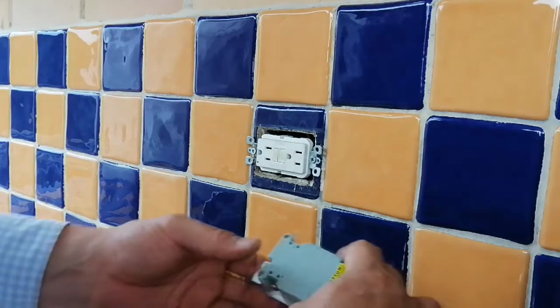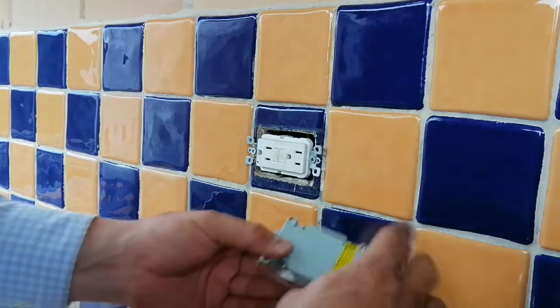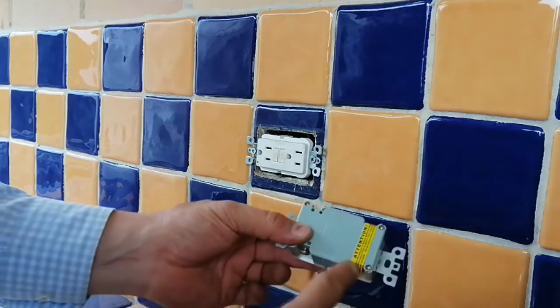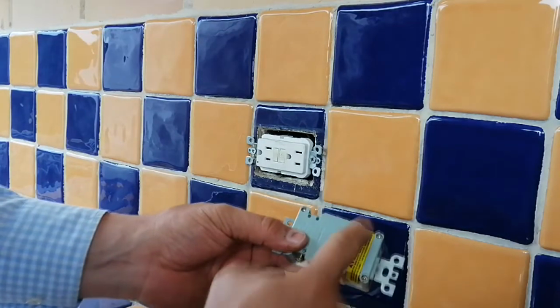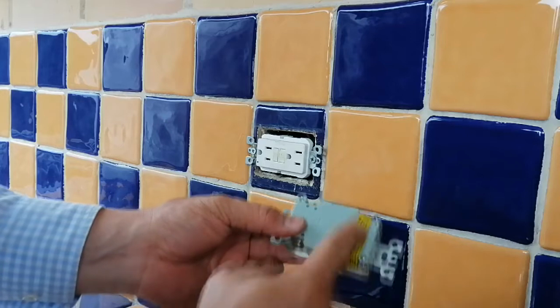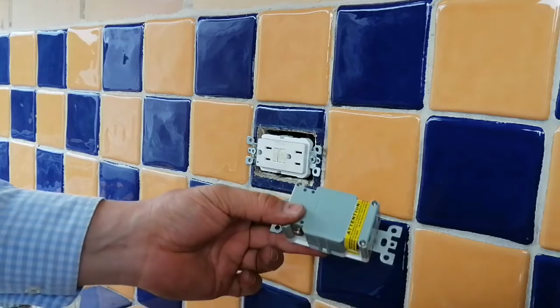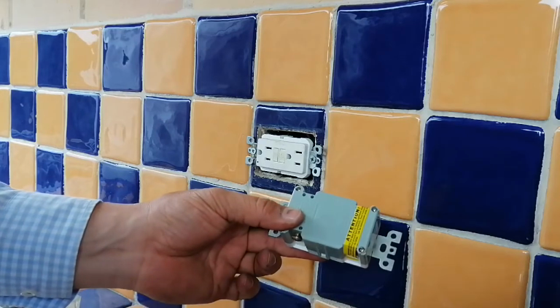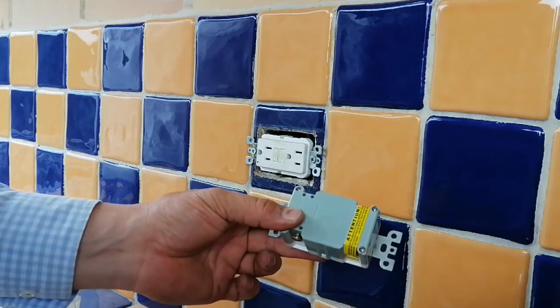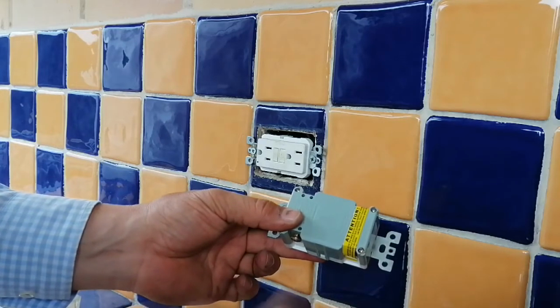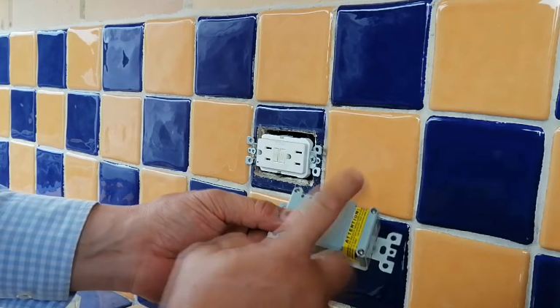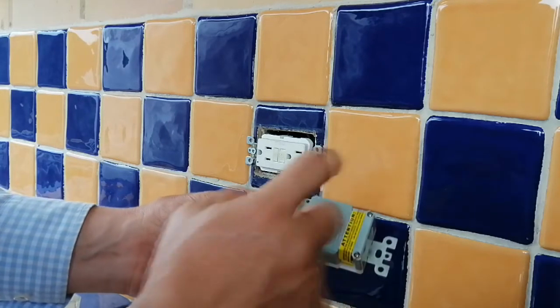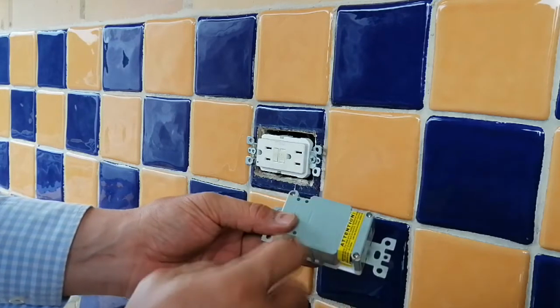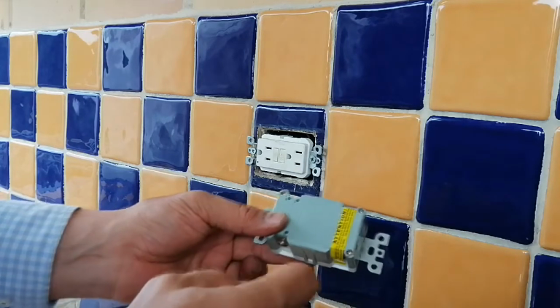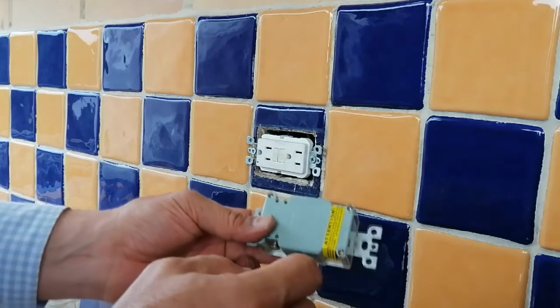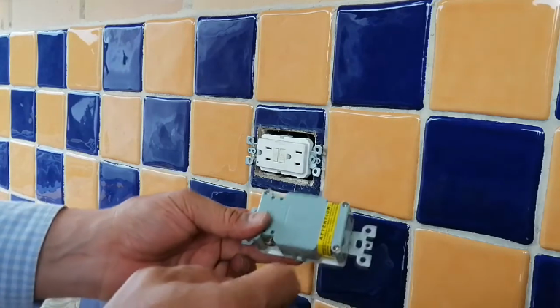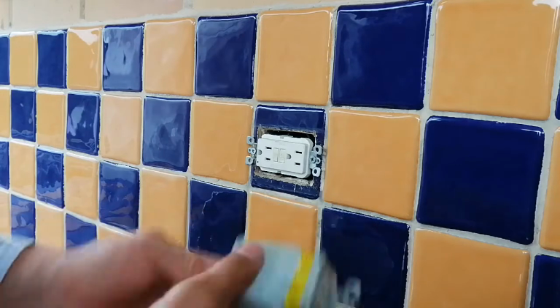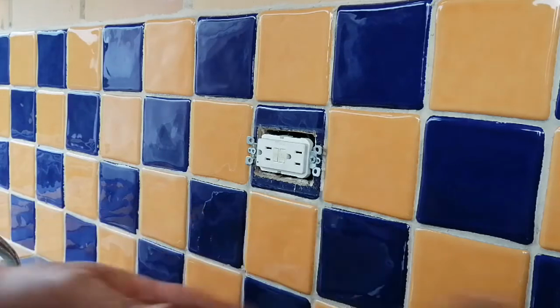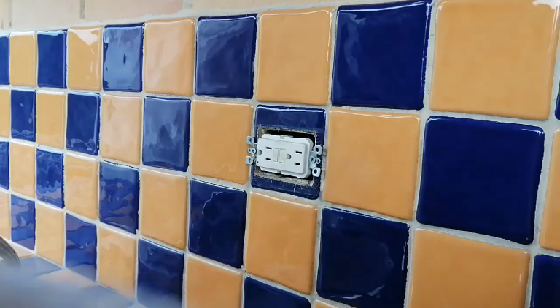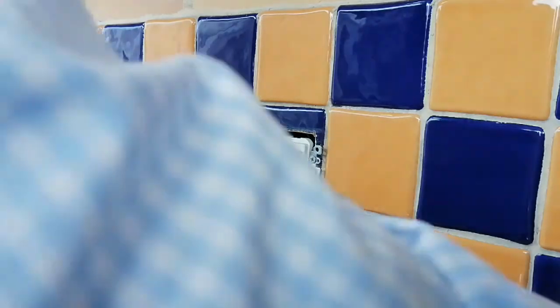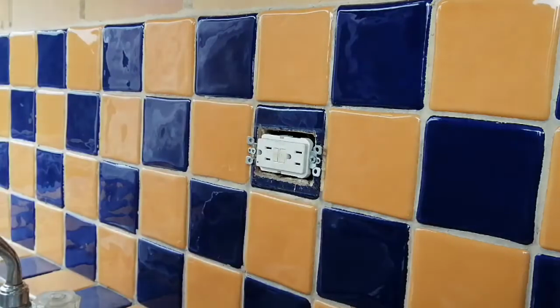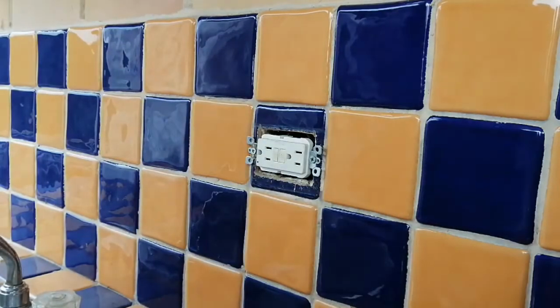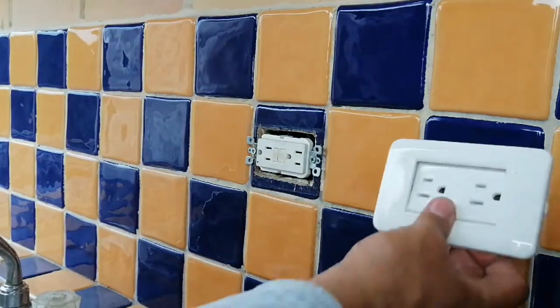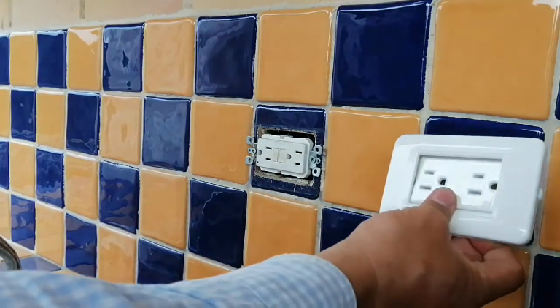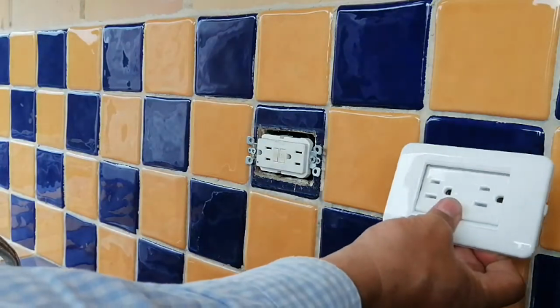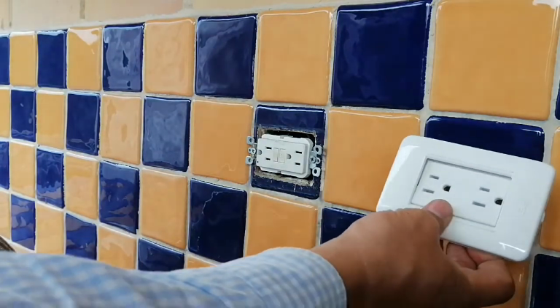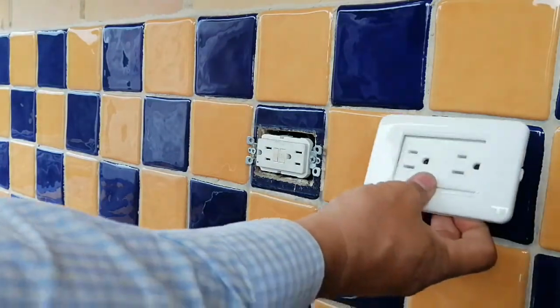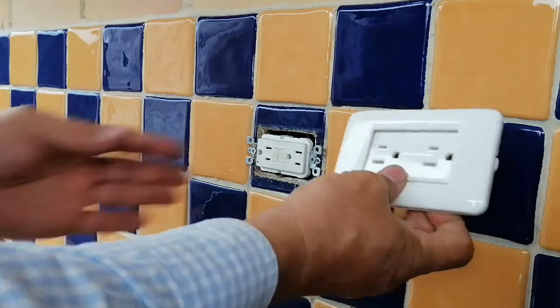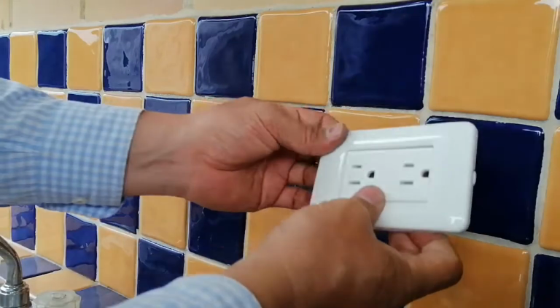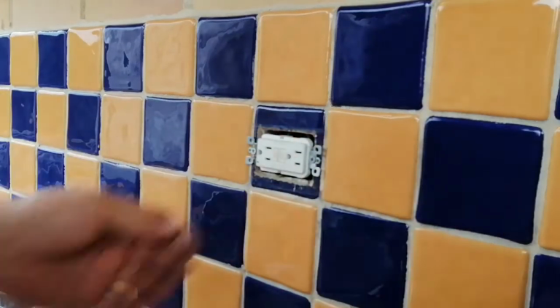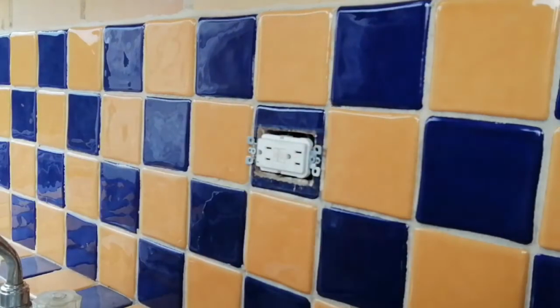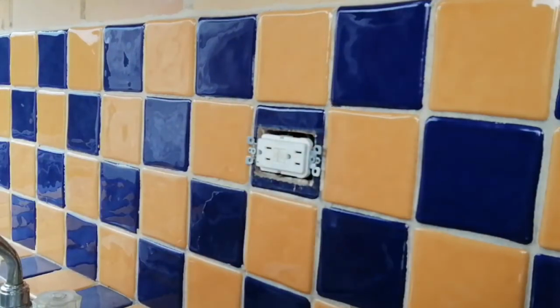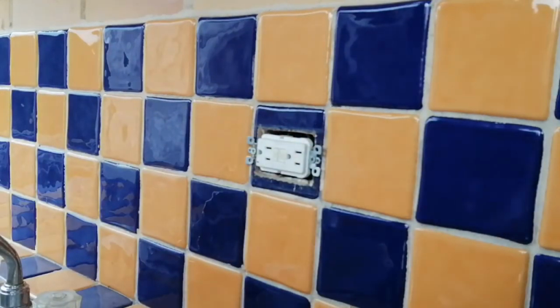As you watch, the GFI outlet has on the back a yellow band that covers the connection slots to which we are wiring the regular wall outlet. Now, let's proceed with the wiring in four simple steps.